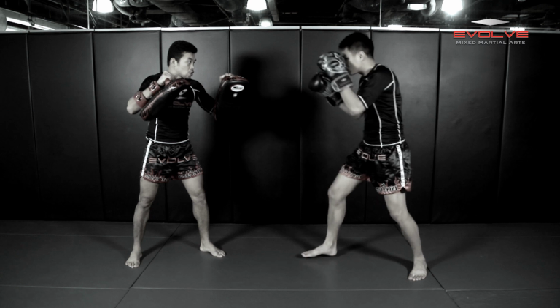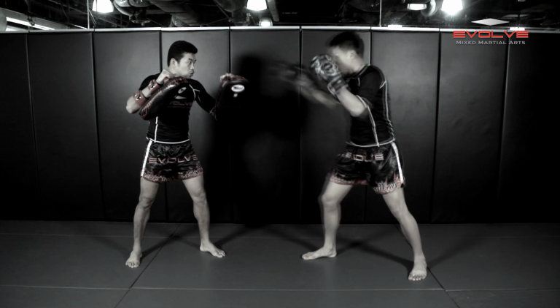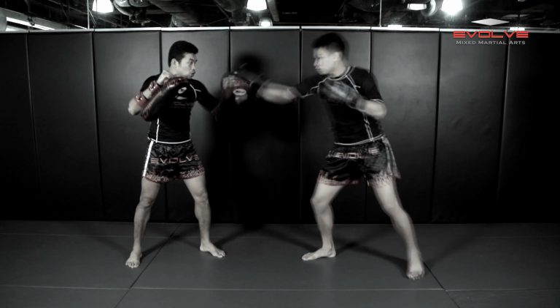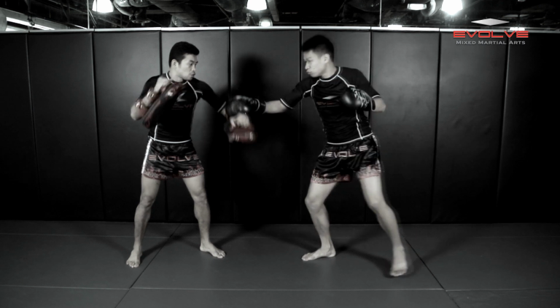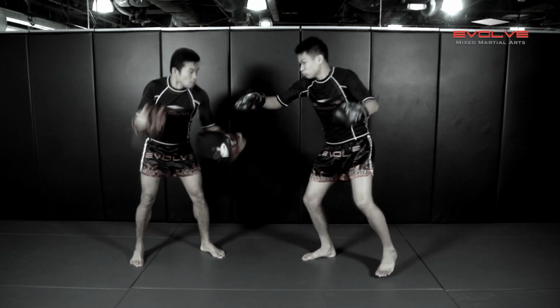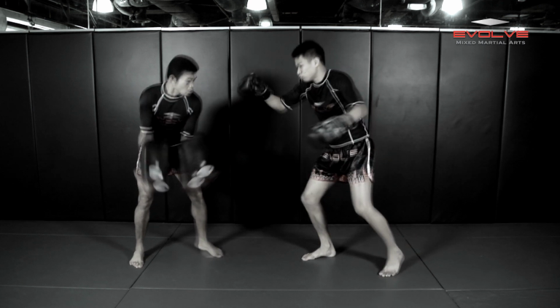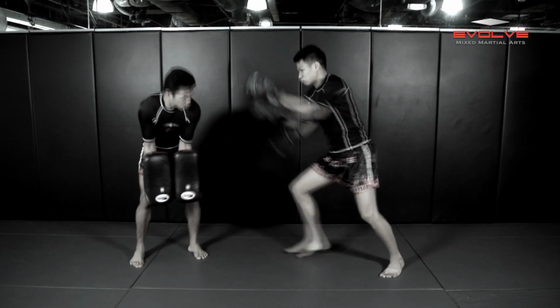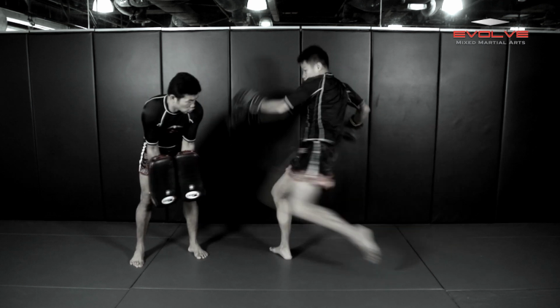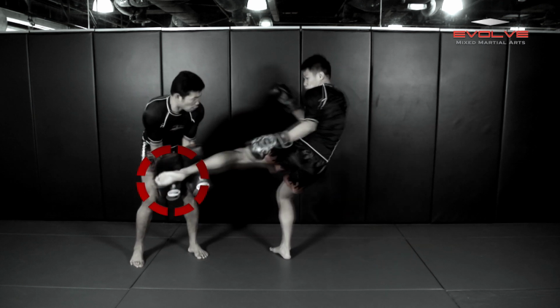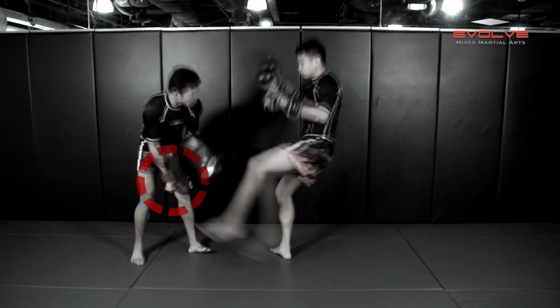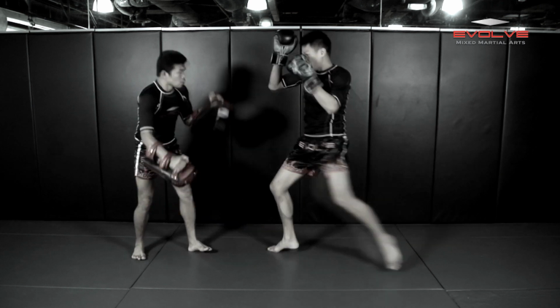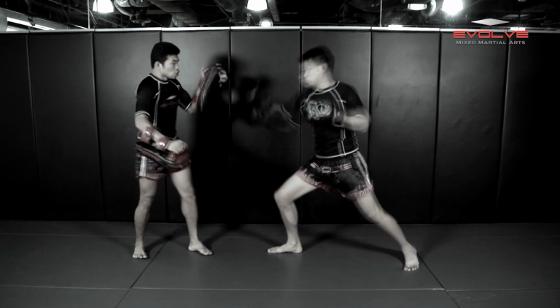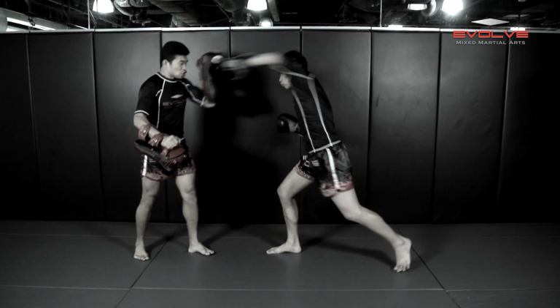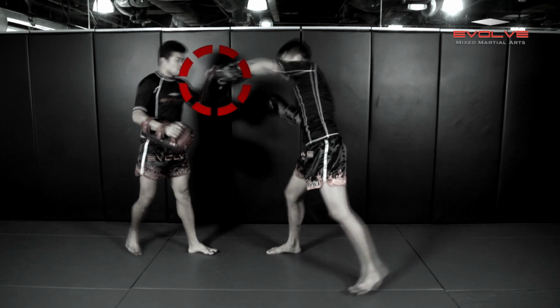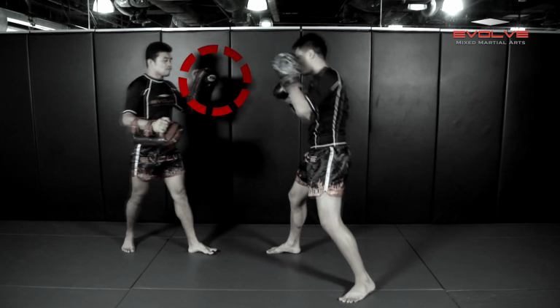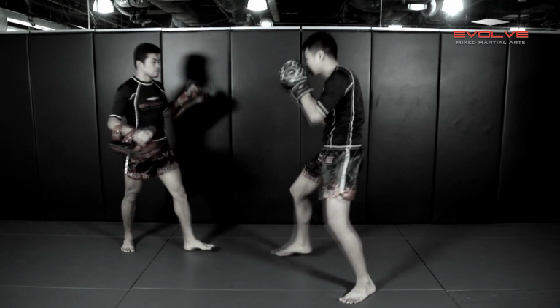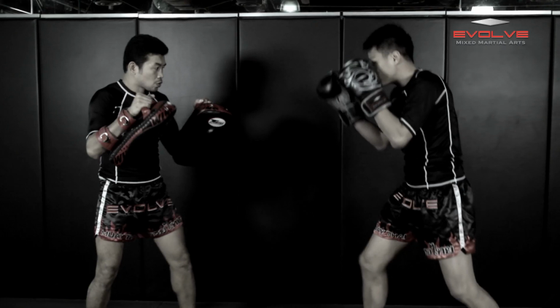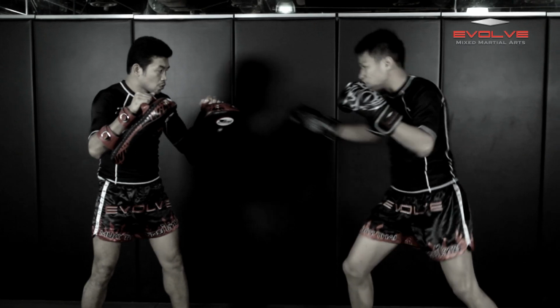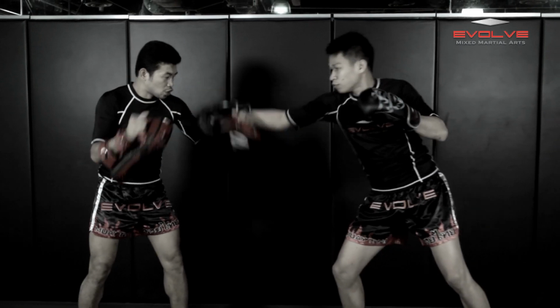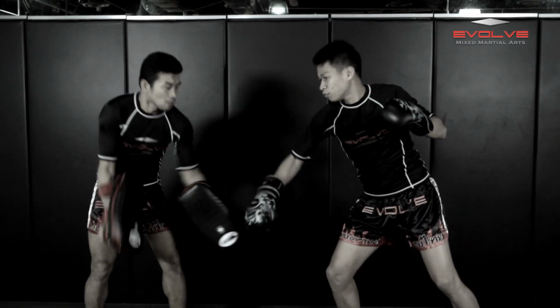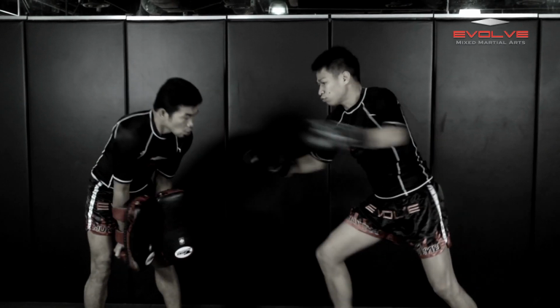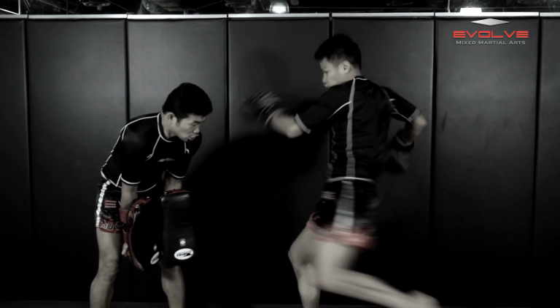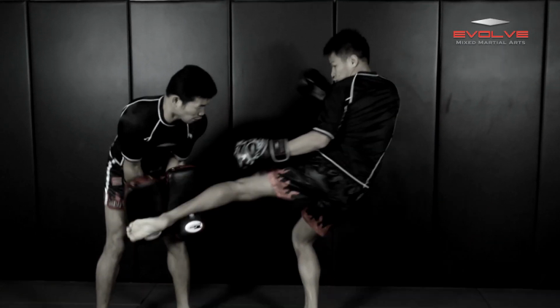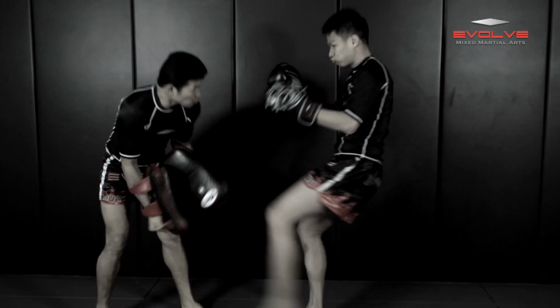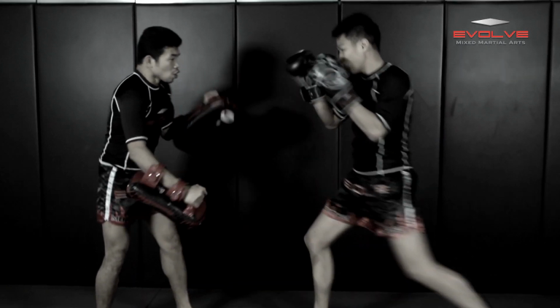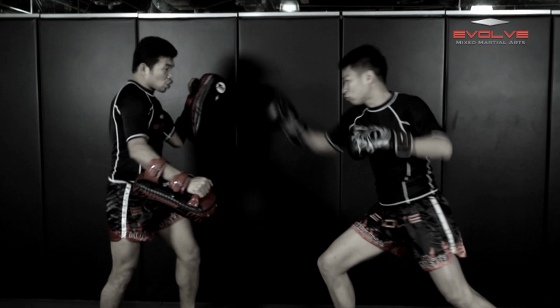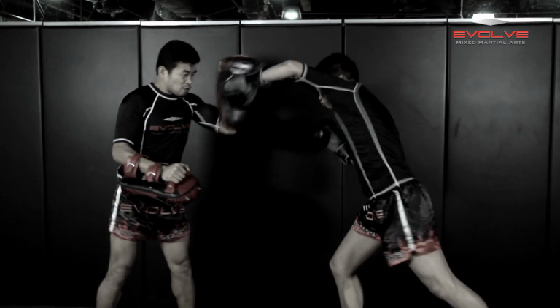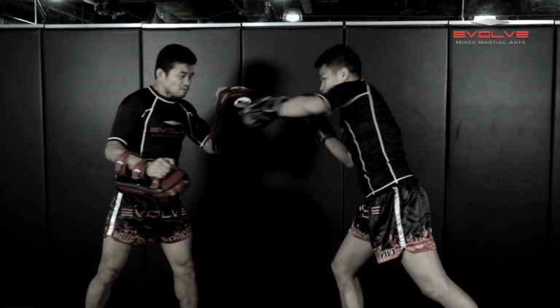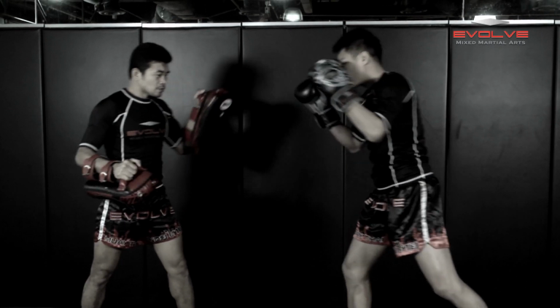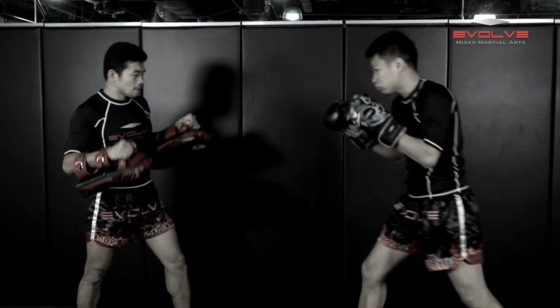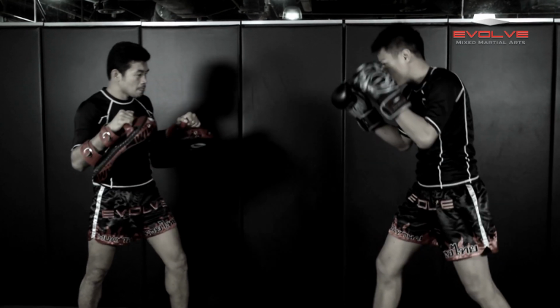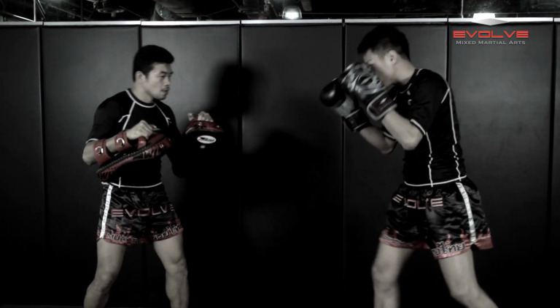Saget Dao throws a rear low kick and follows it up with a straight left punch. The key to Sakpet's knockout is his smooth transition and speed from low kick to straight left punch.